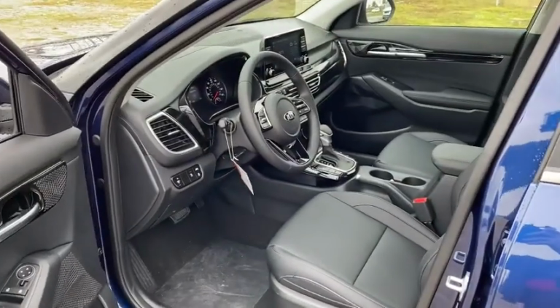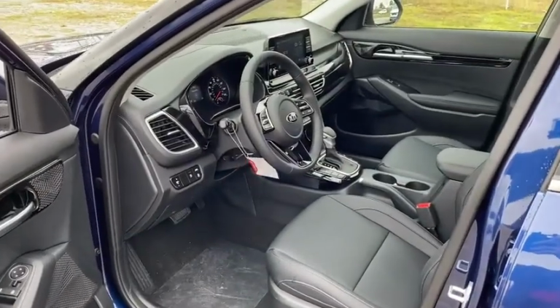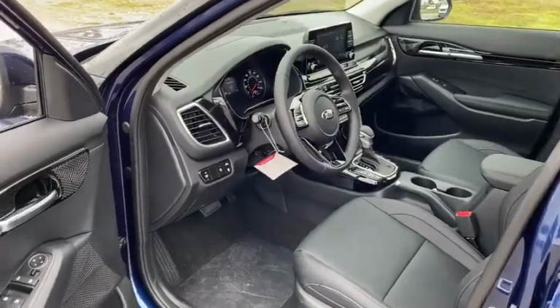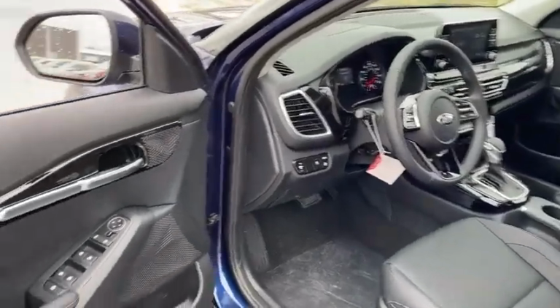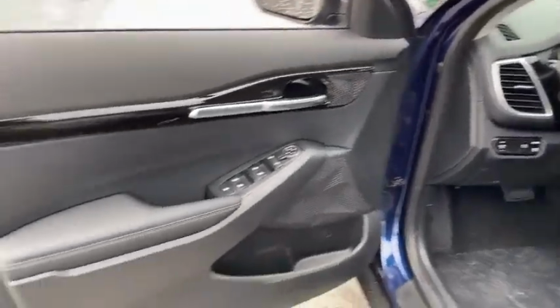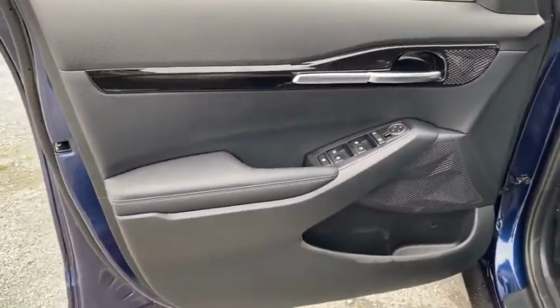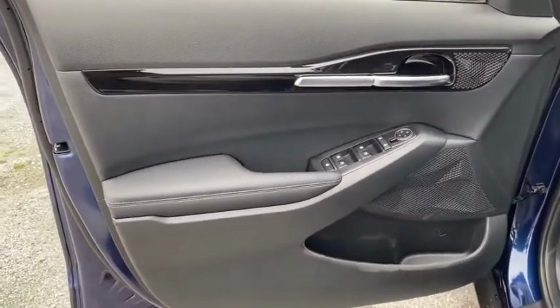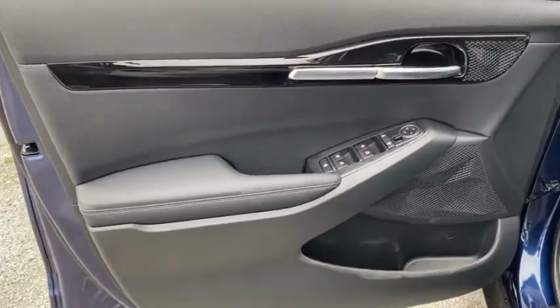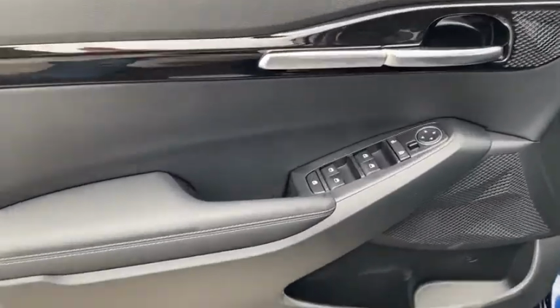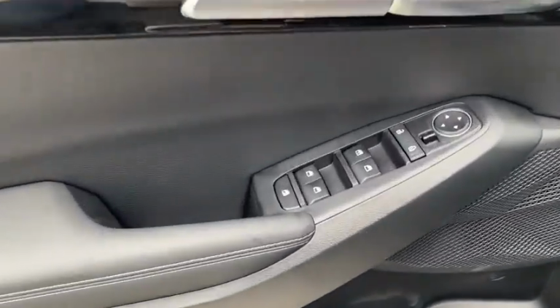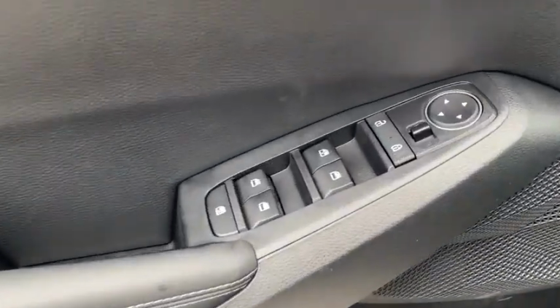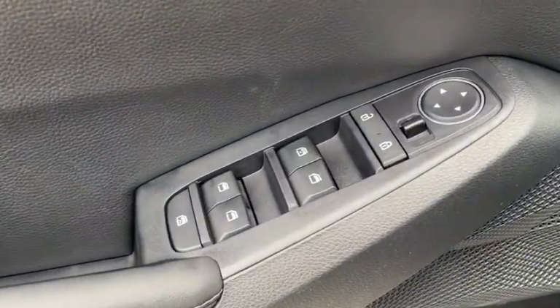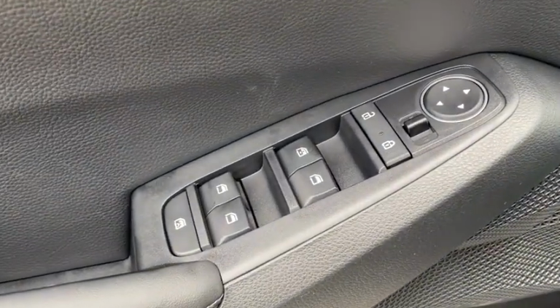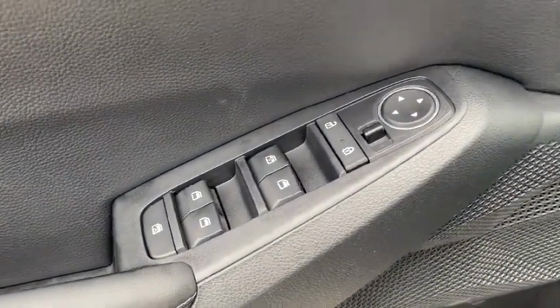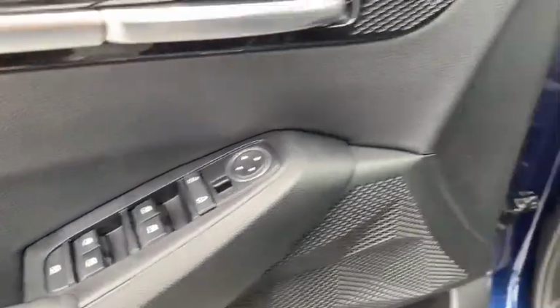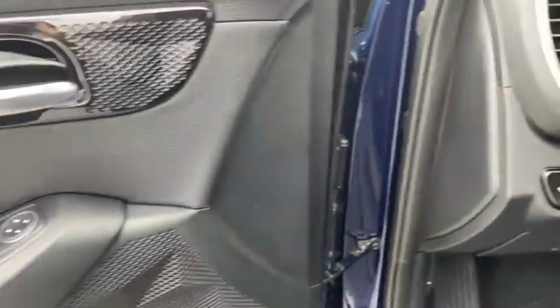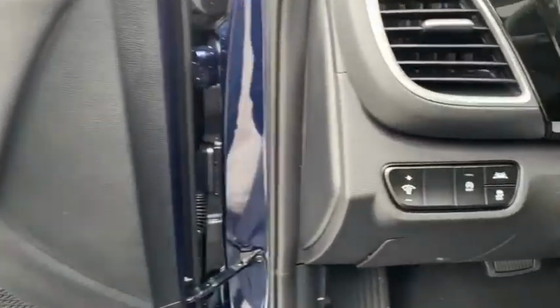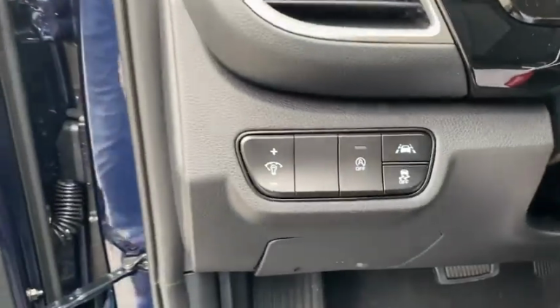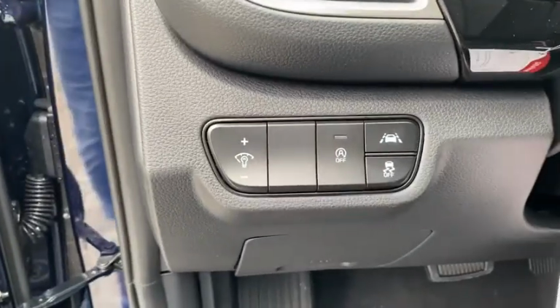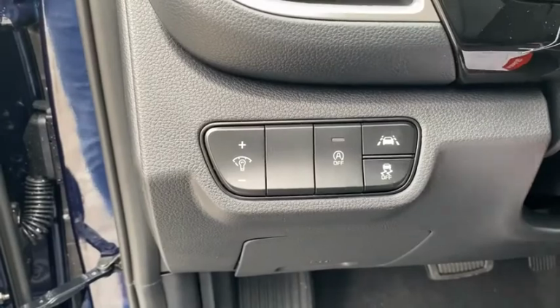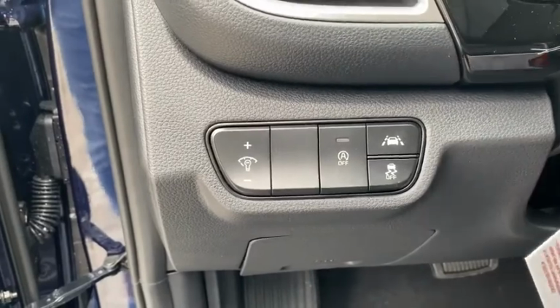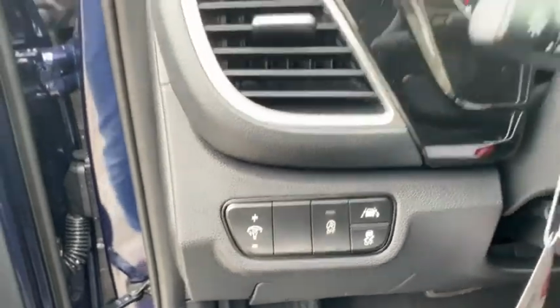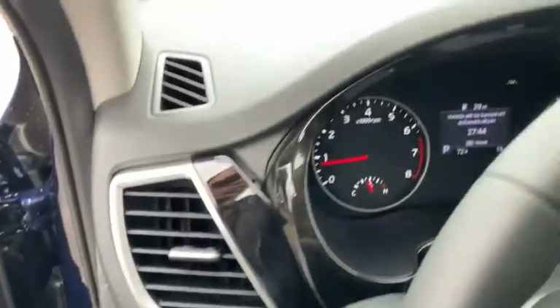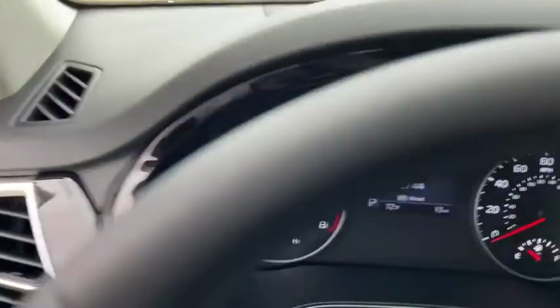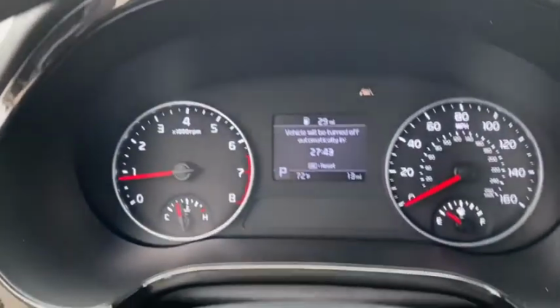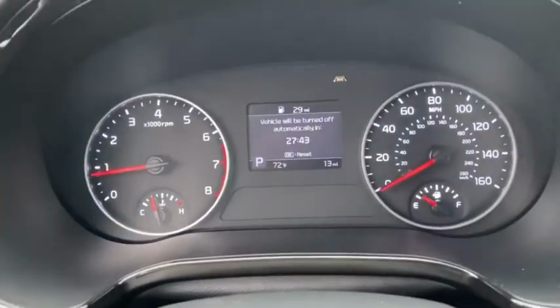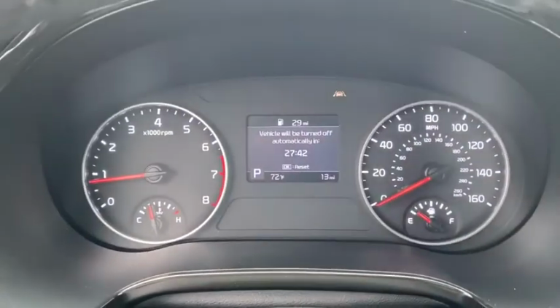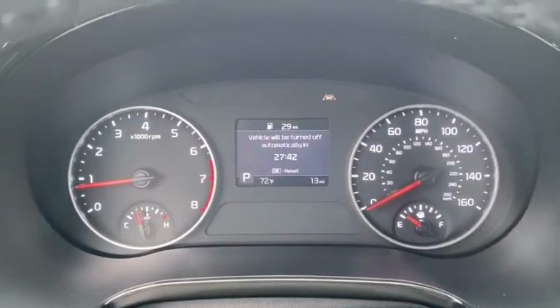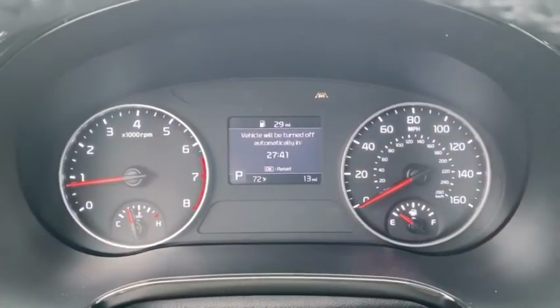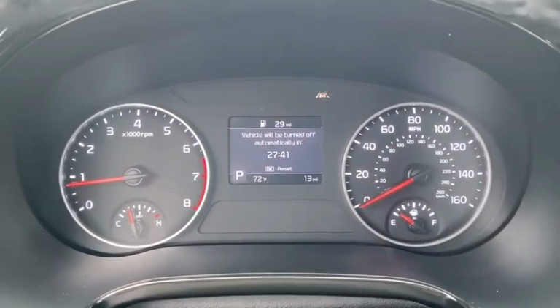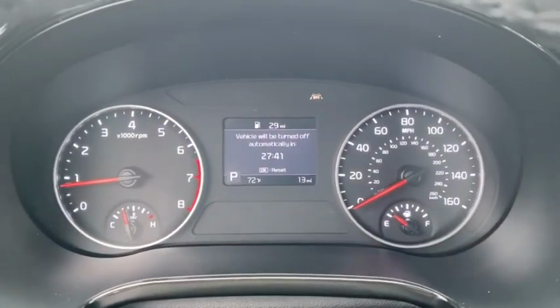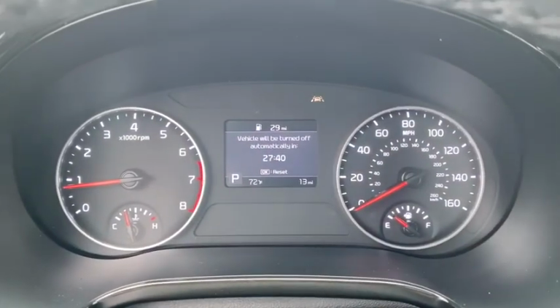Backup camera, steering wheel audio controls, remote engine start, keyless entry, stability control, traction control, lane departure warning, anti-lock braking system, all-wheel drive, leather-wrapped steering wheel, Bluetooth.